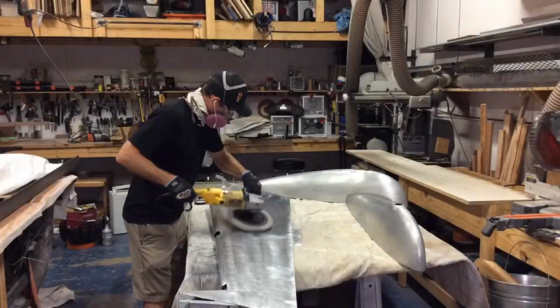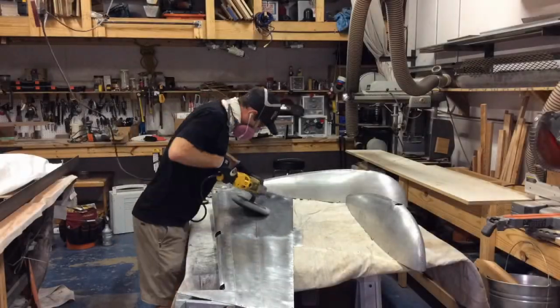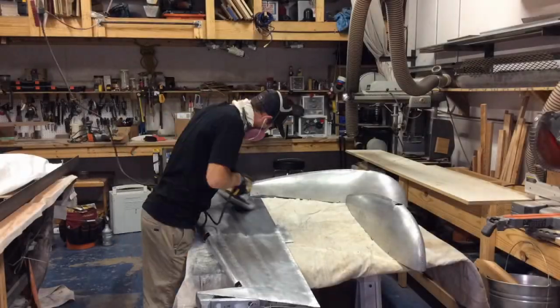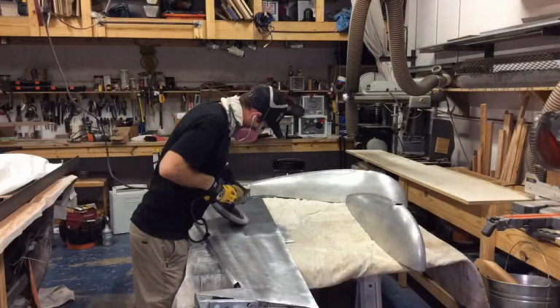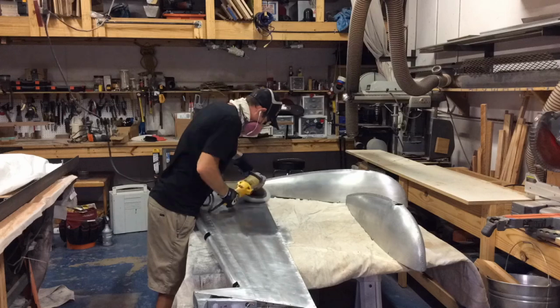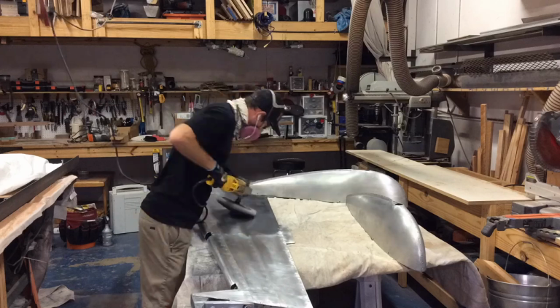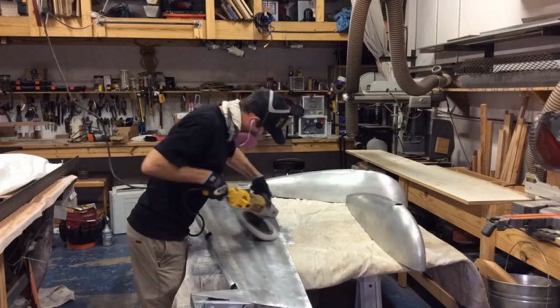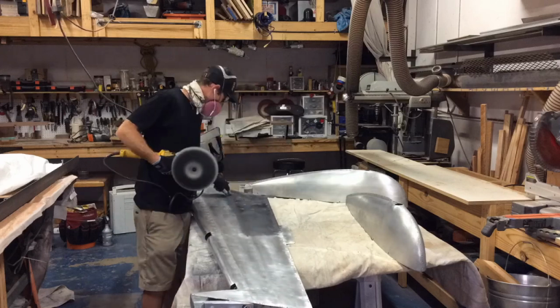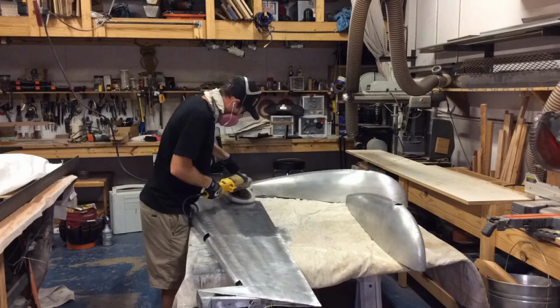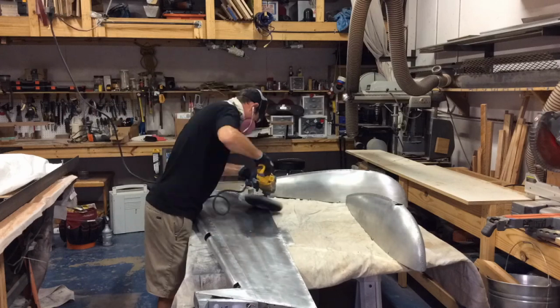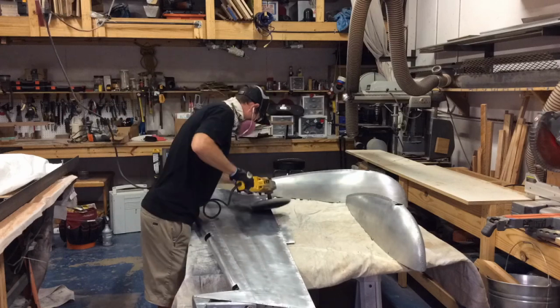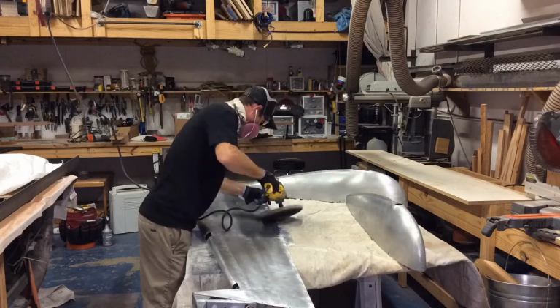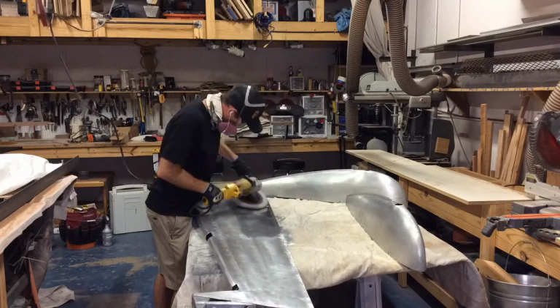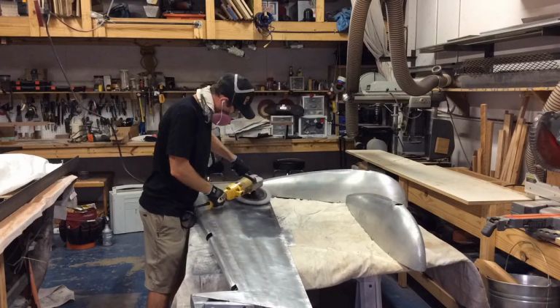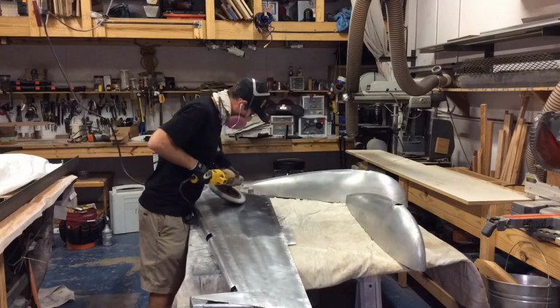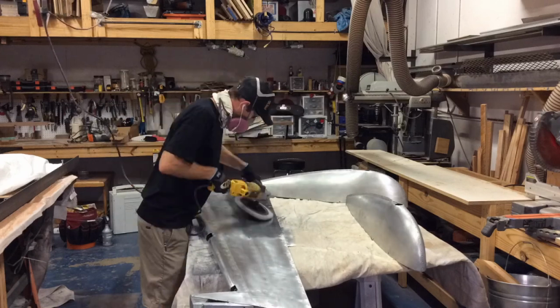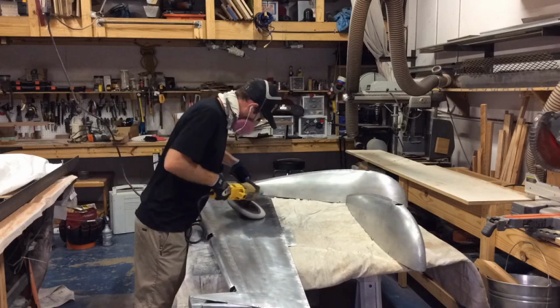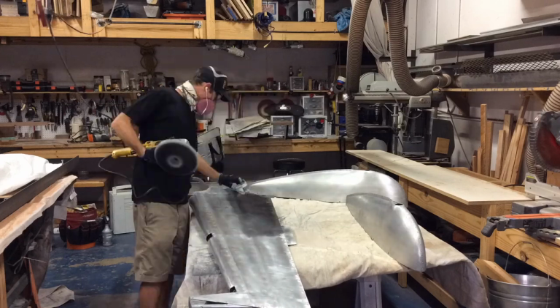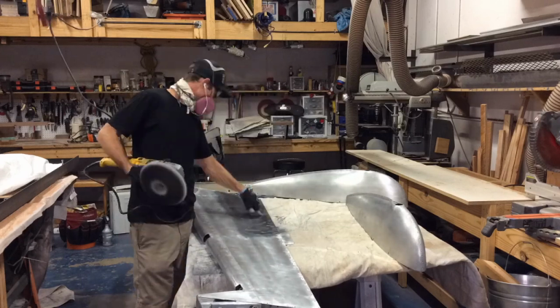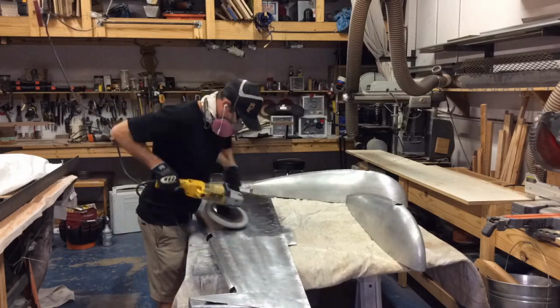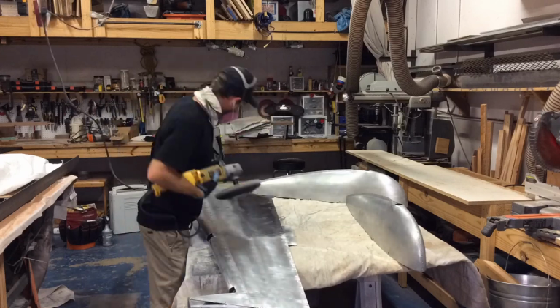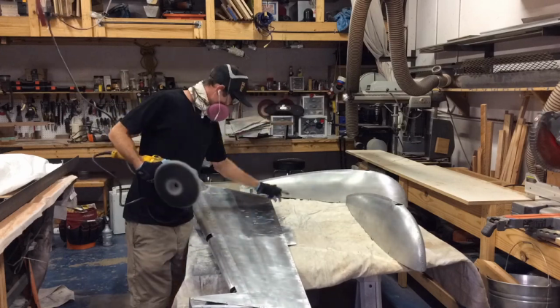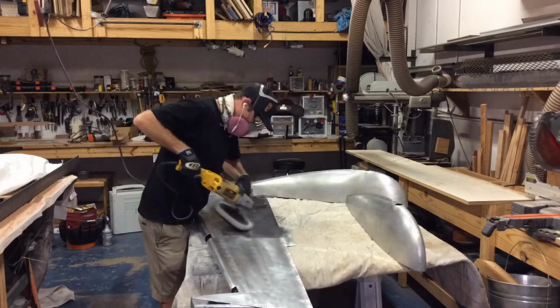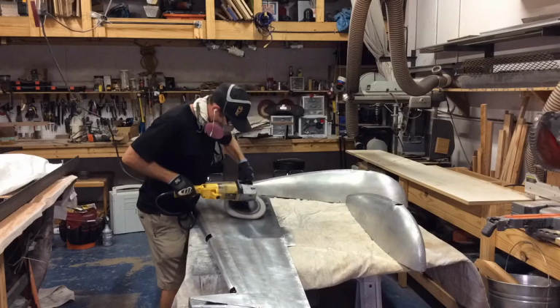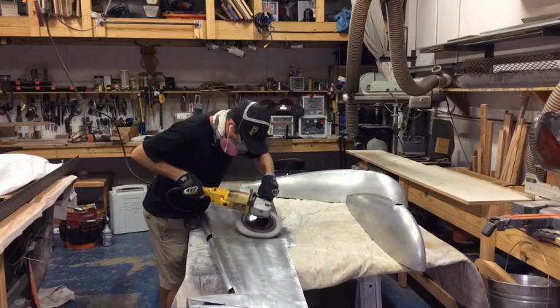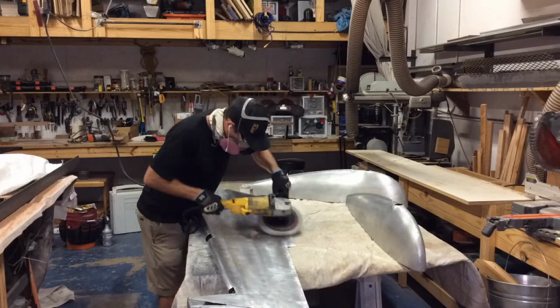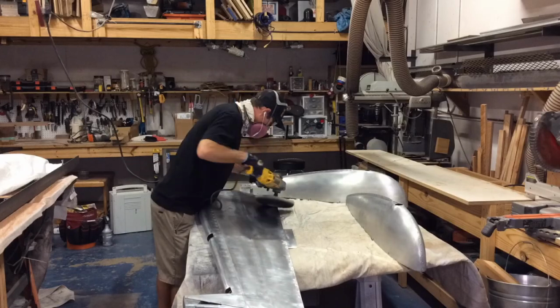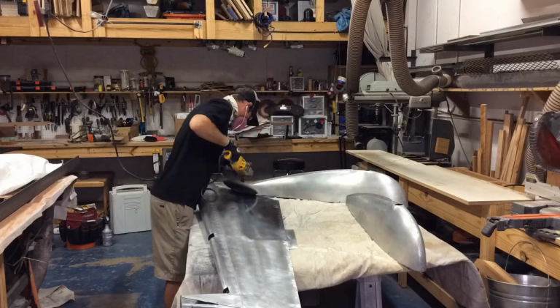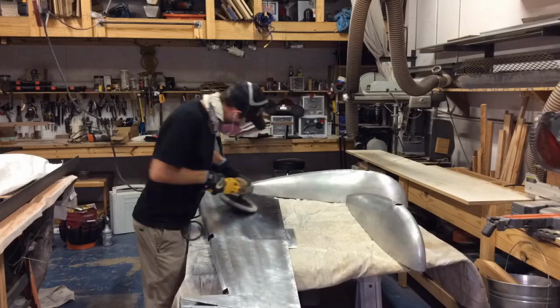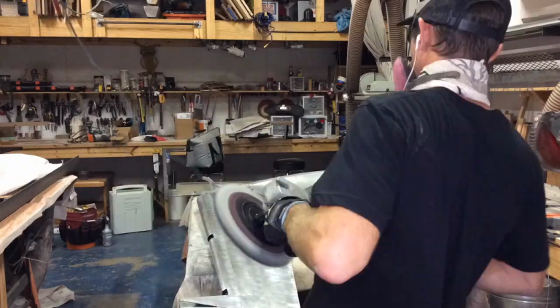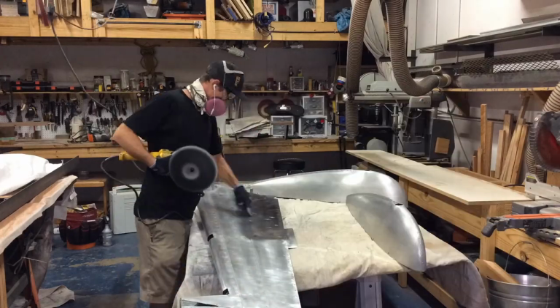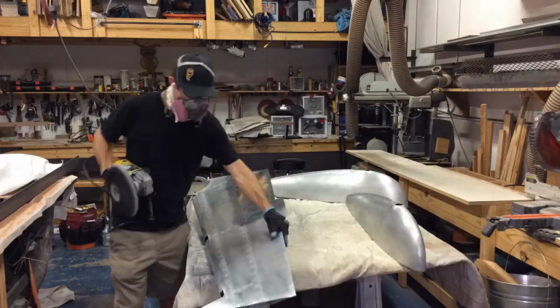Spread the compound around with a buffer, then polish in straight lines. Do not get the aluminum too hot. If I say this a lot, it's because it's really important.